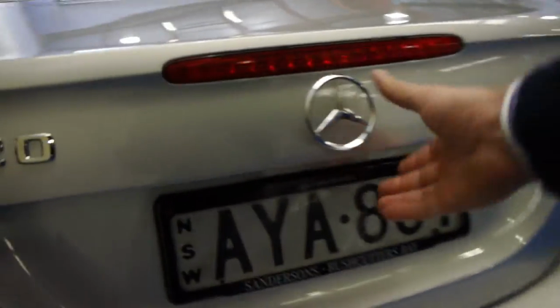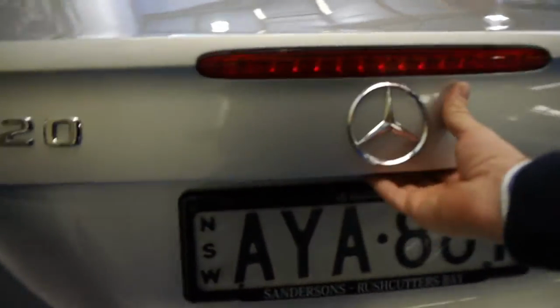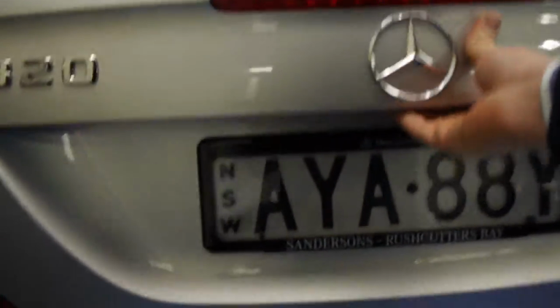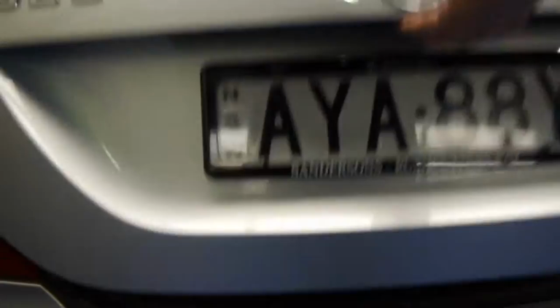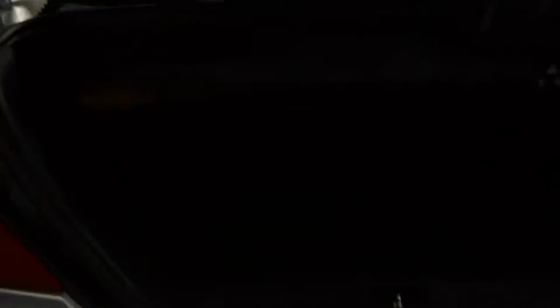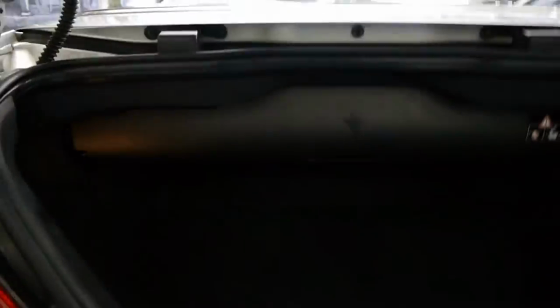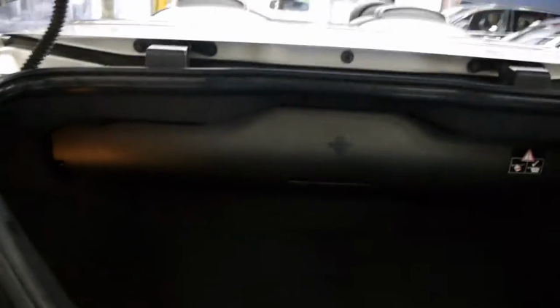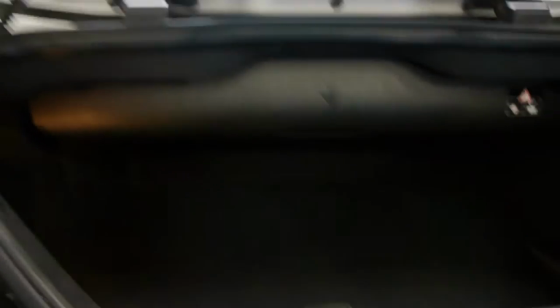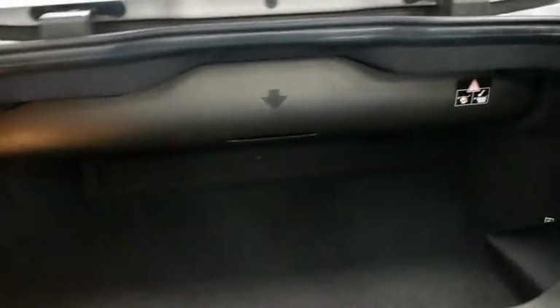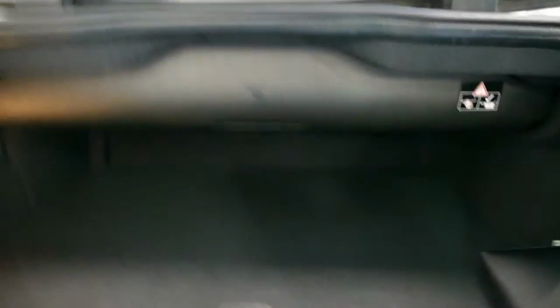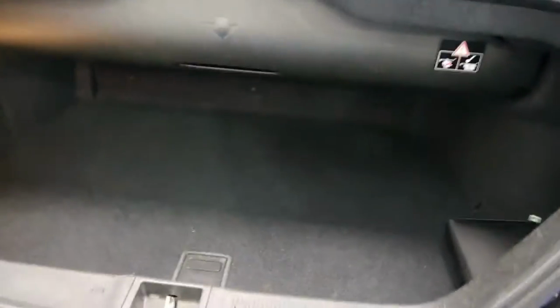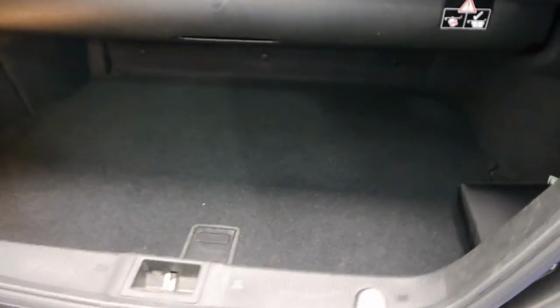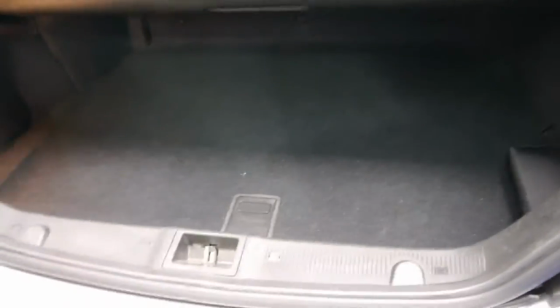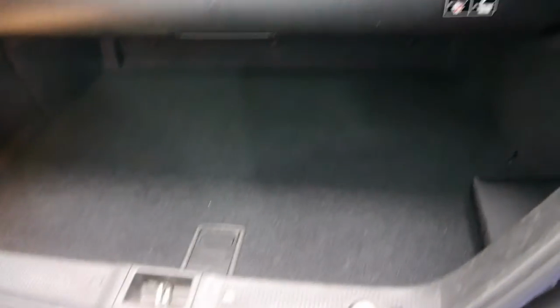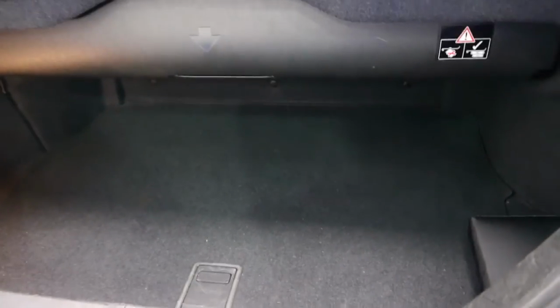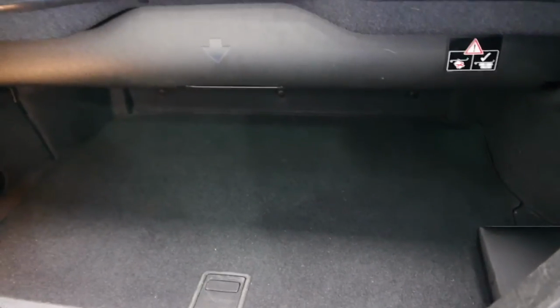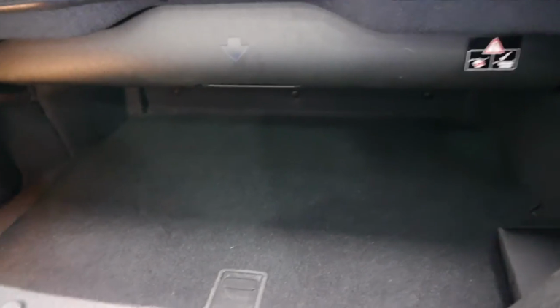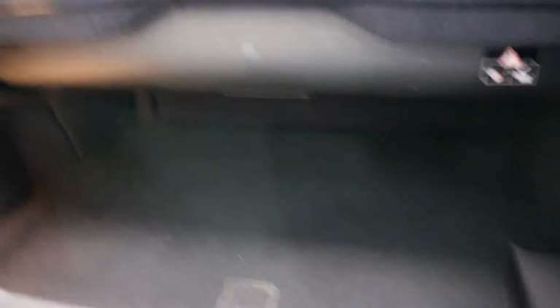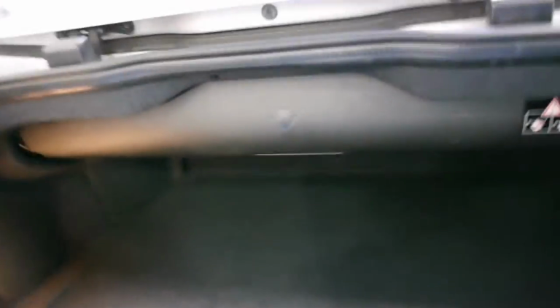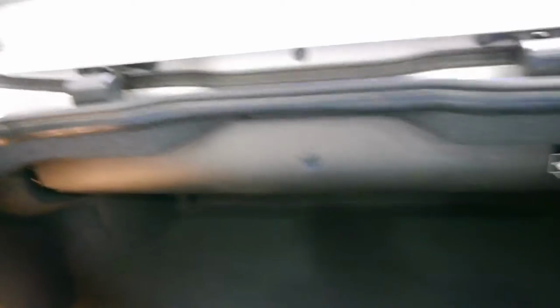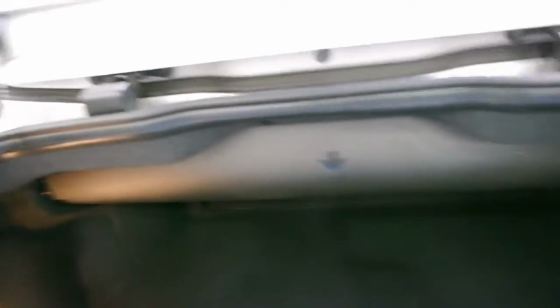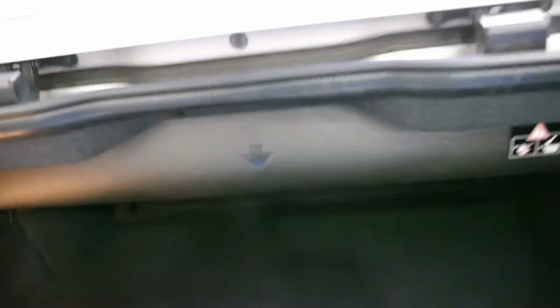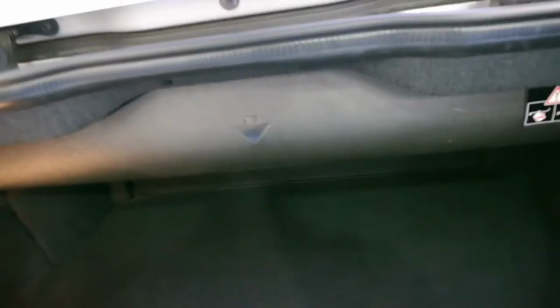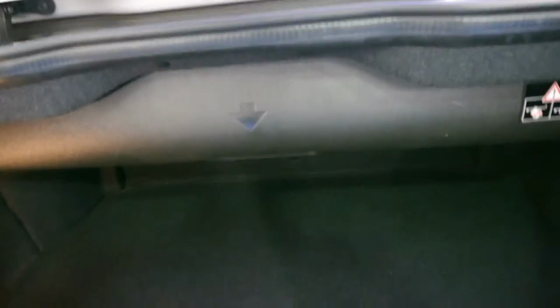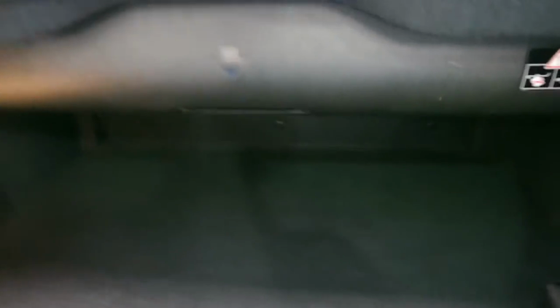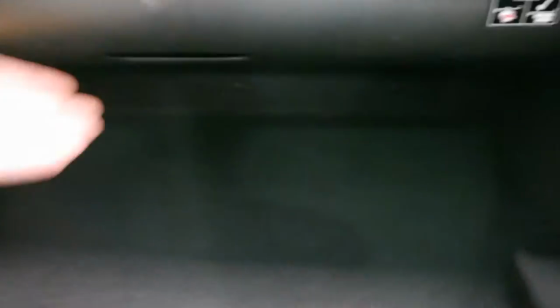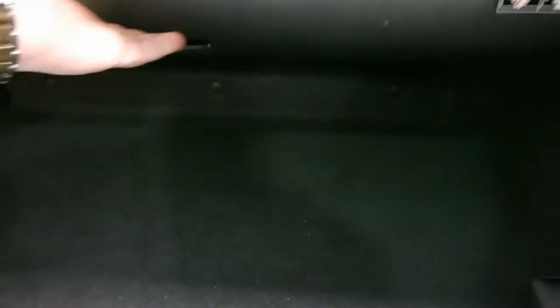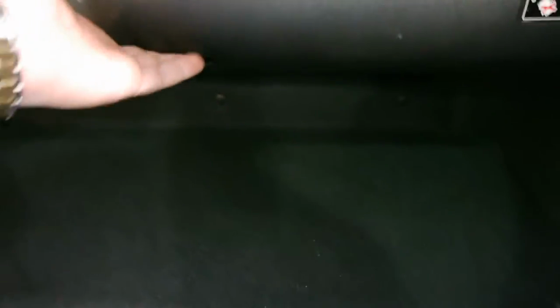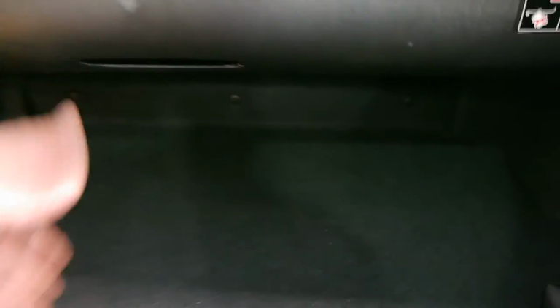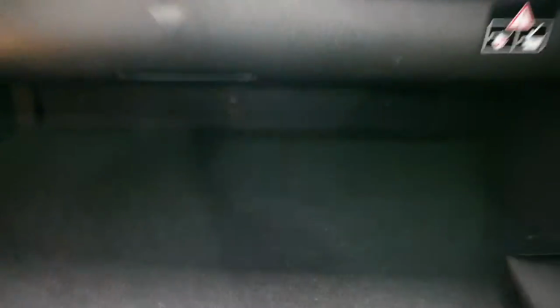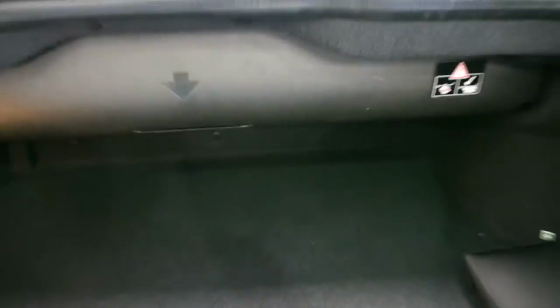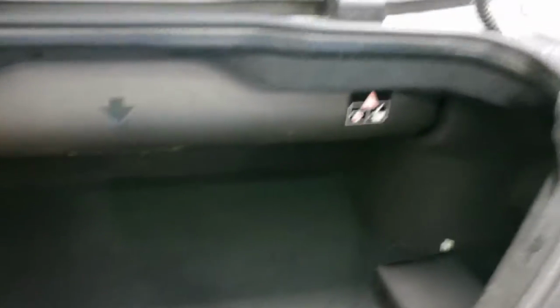With the roof down you lose a little bit of boot space but you still have more than enough room to fit some suitcases. If the roof is up you simply put this up and you've got your full boot space.